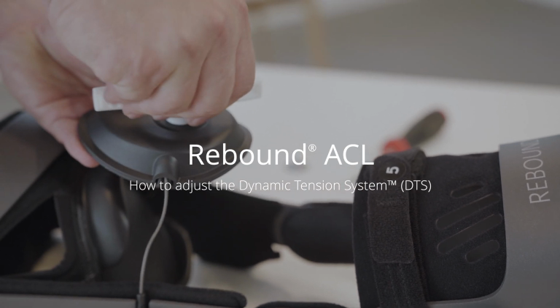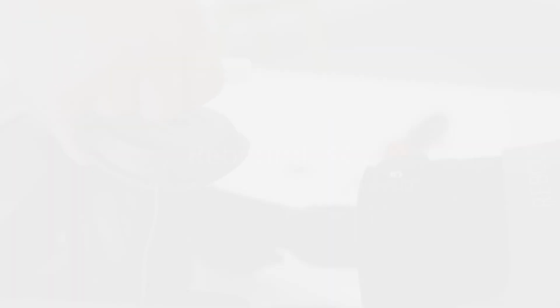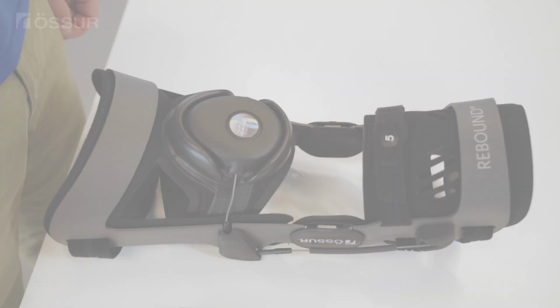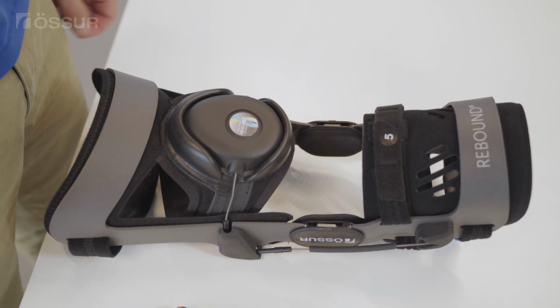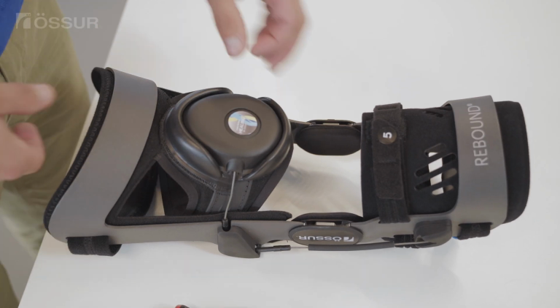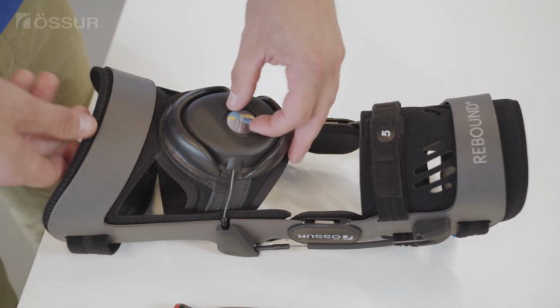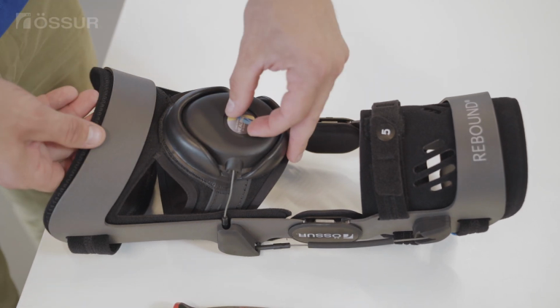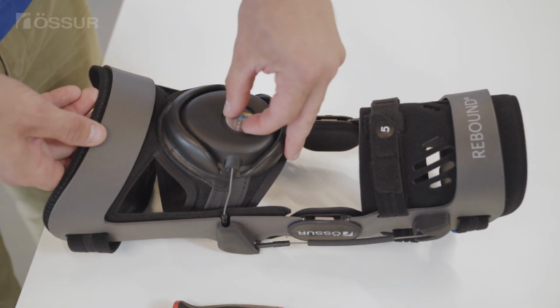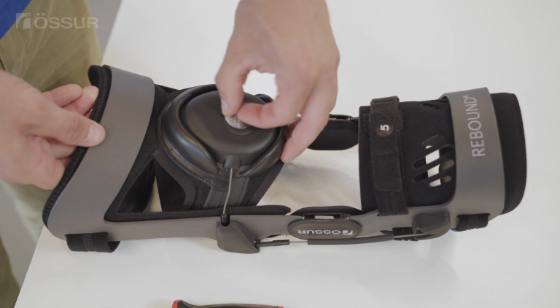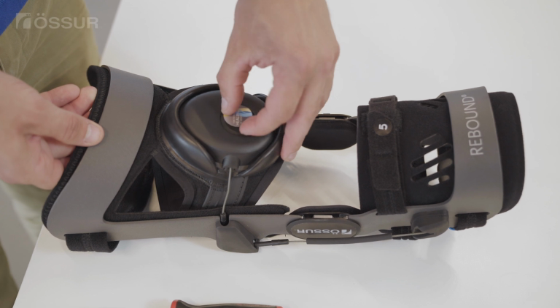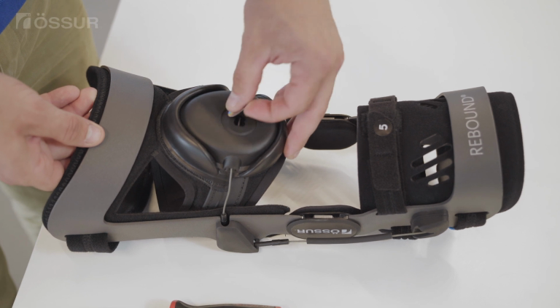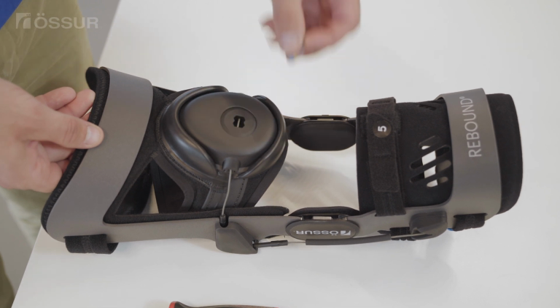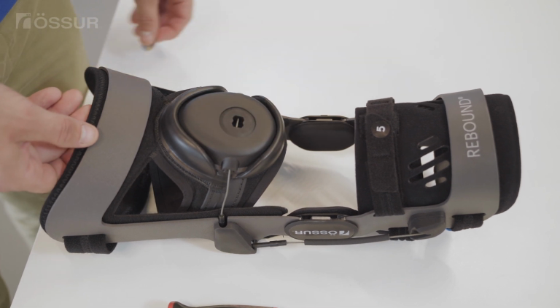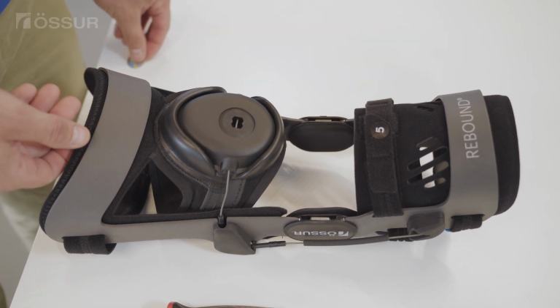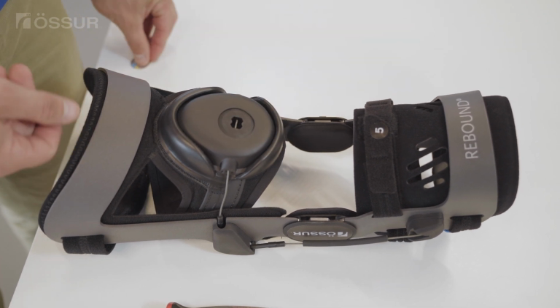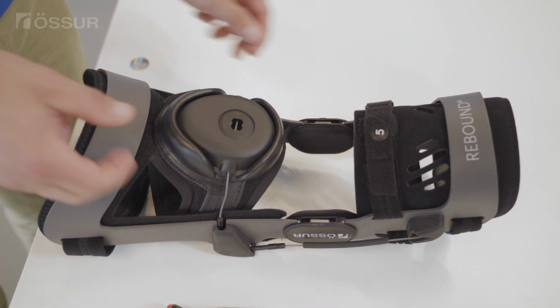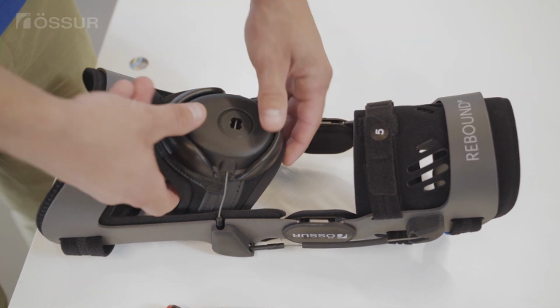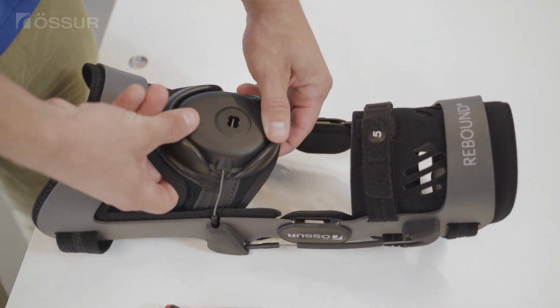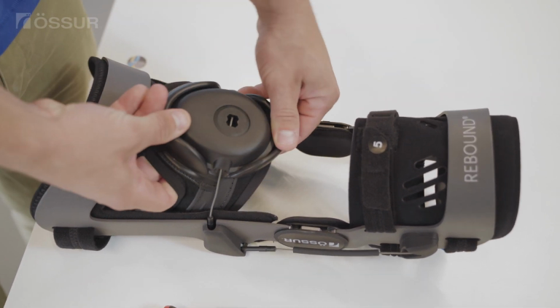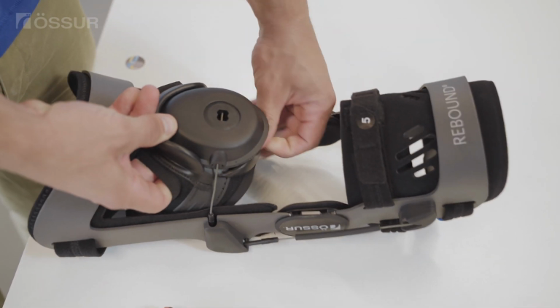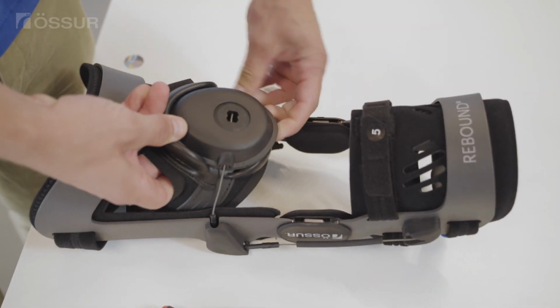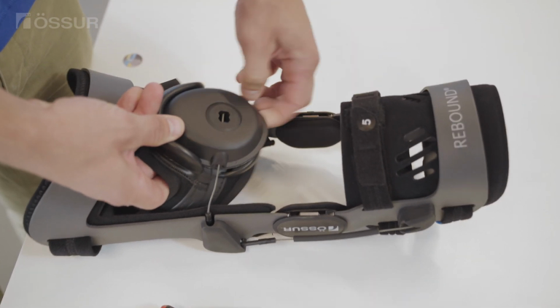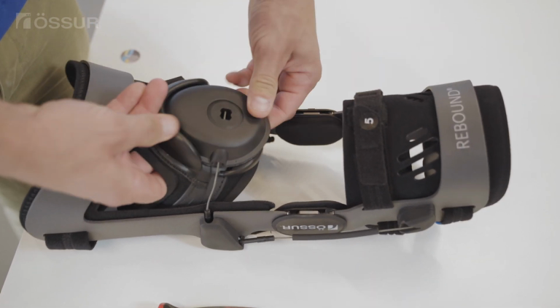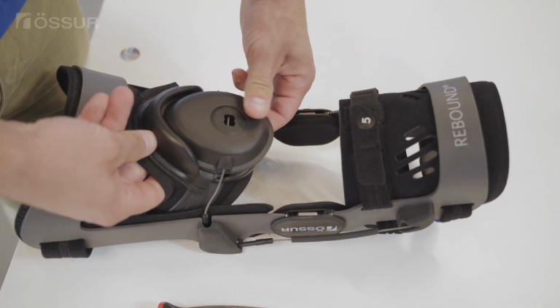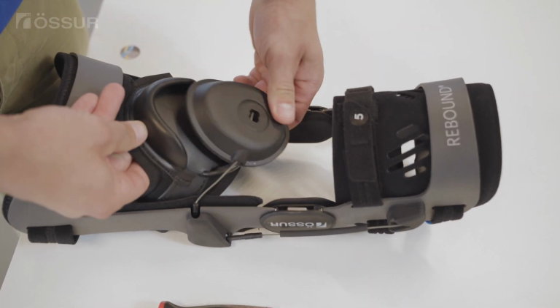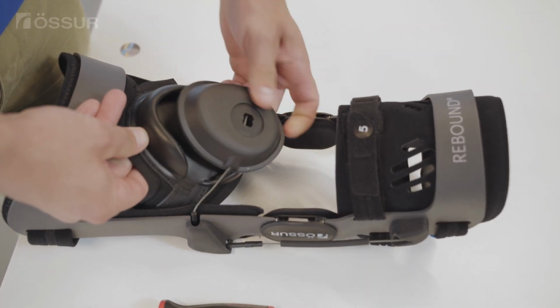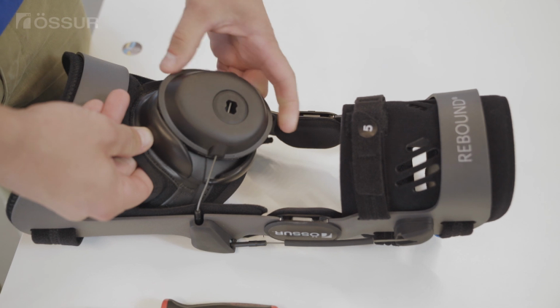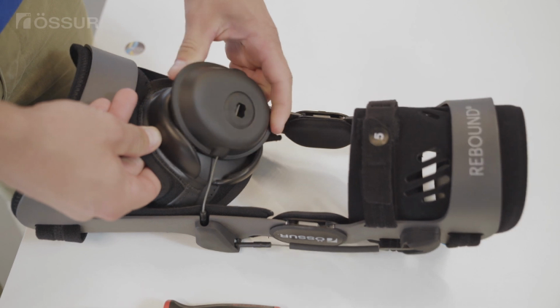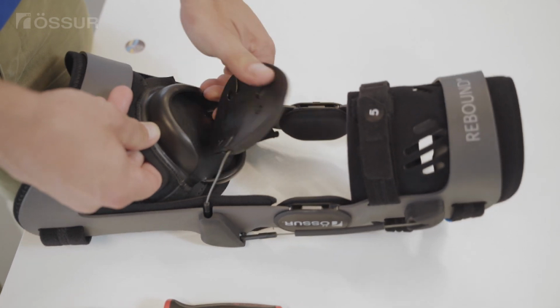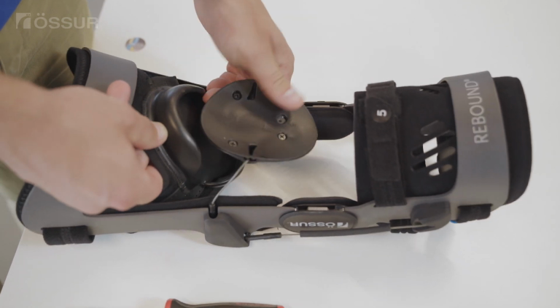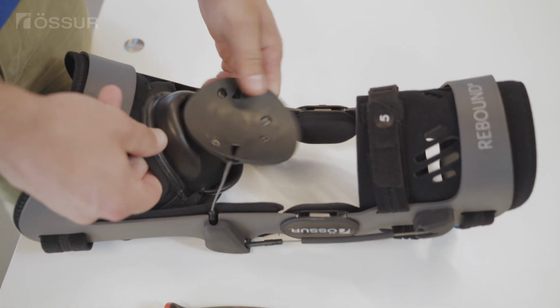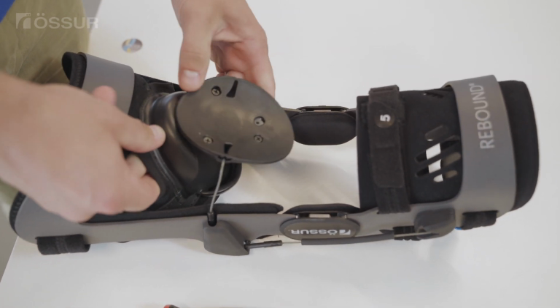Remove the sticker to uncover the spool hole. Unfasten and flip the DTS system from the distal thigh liner to expose the underside.